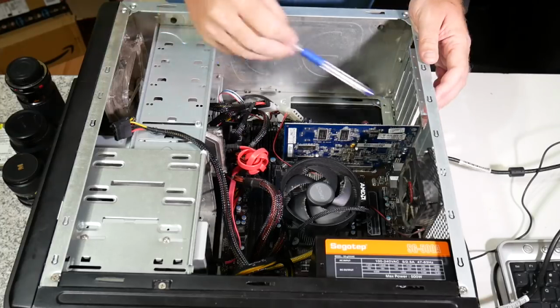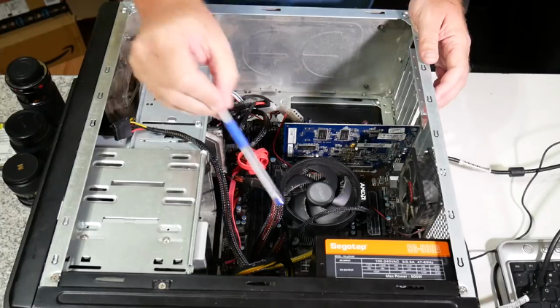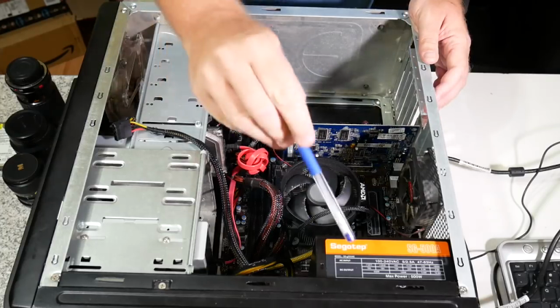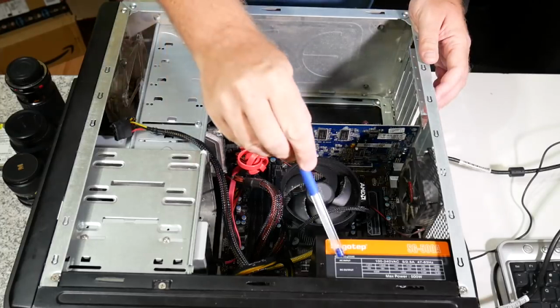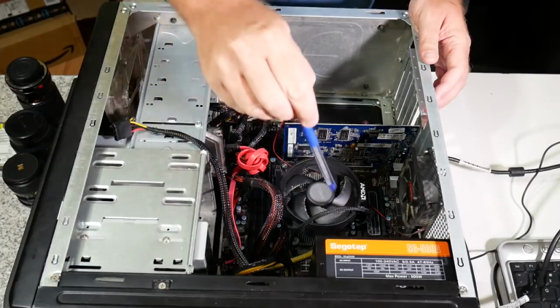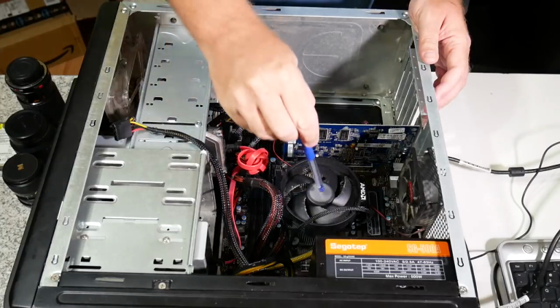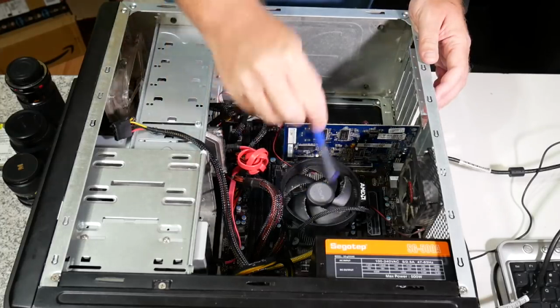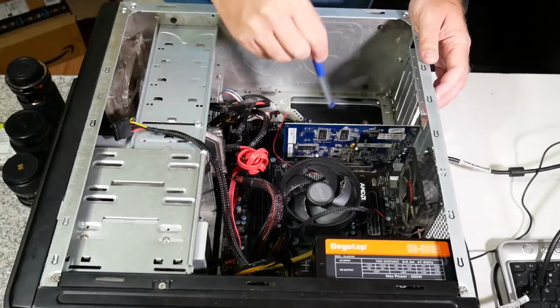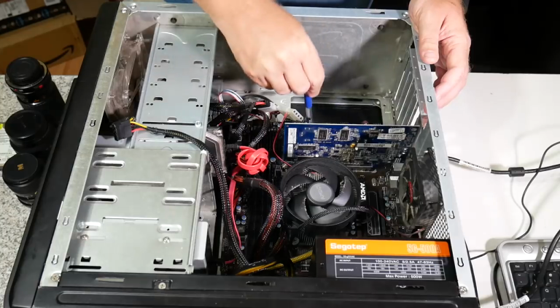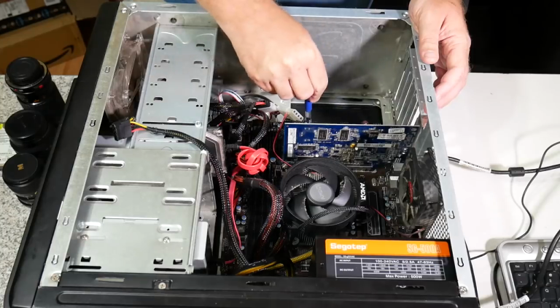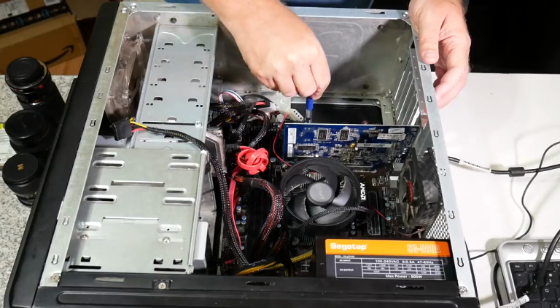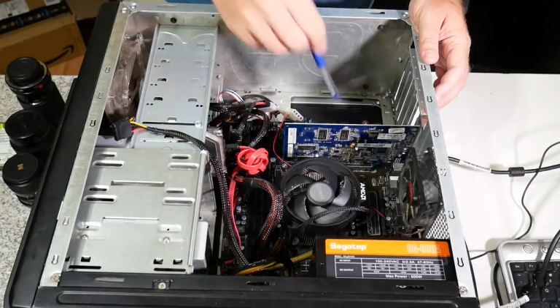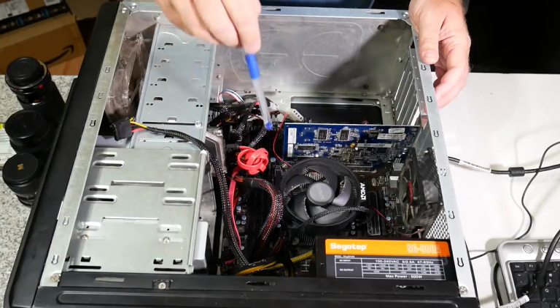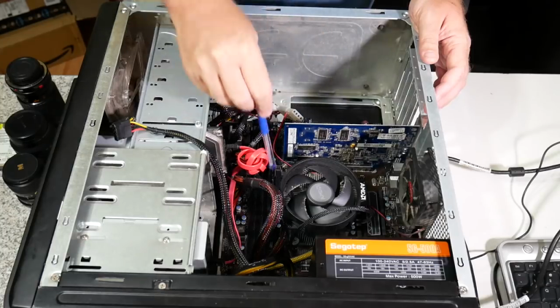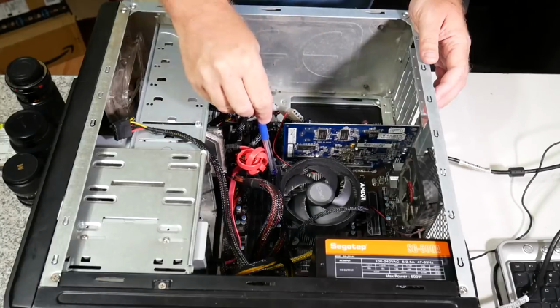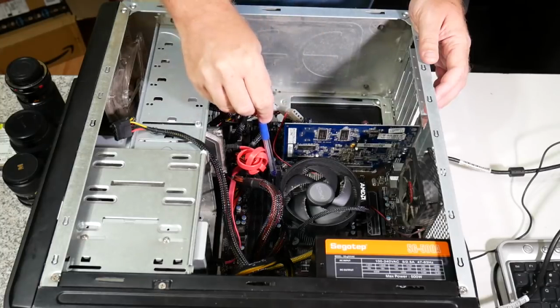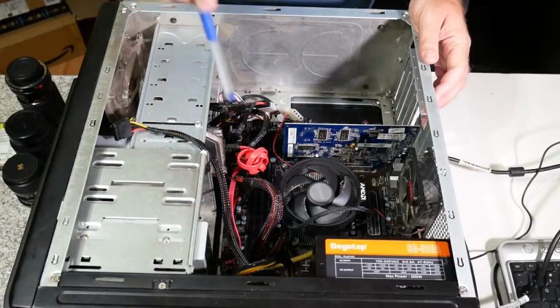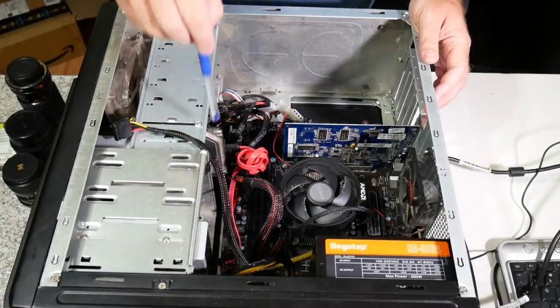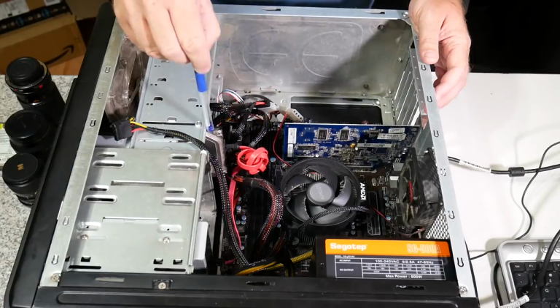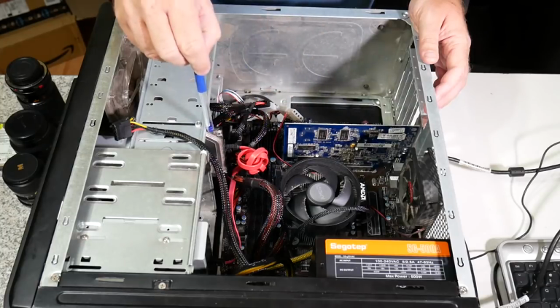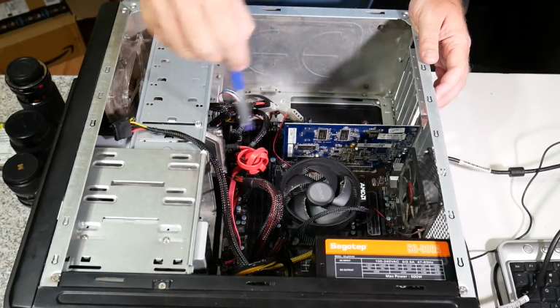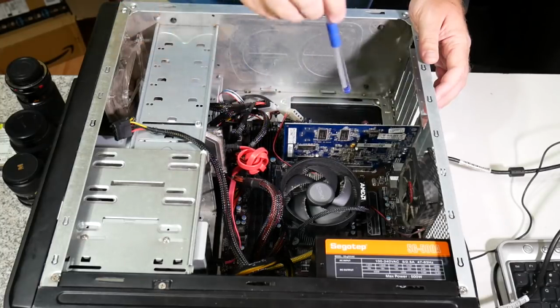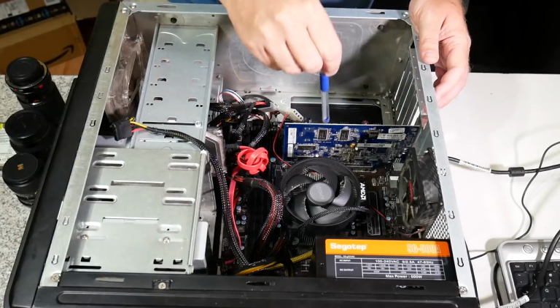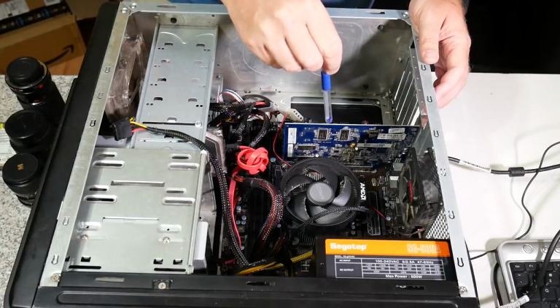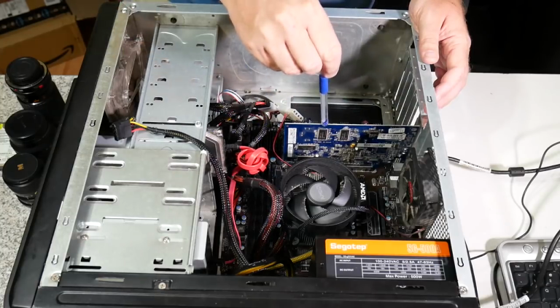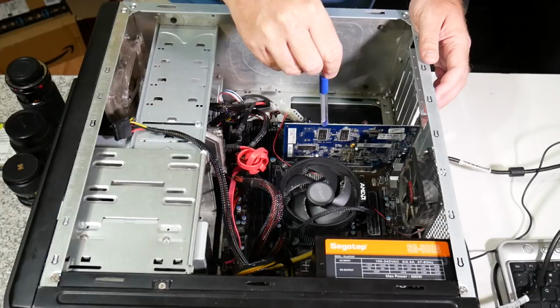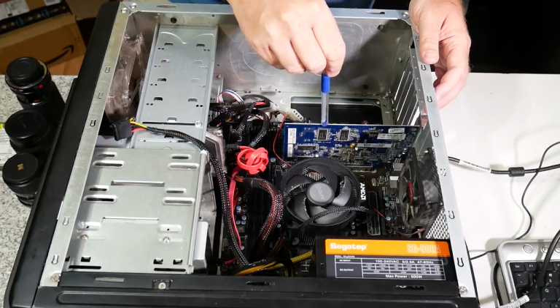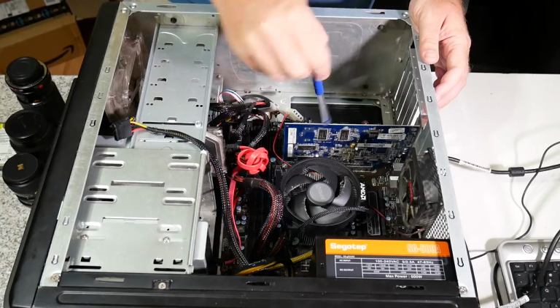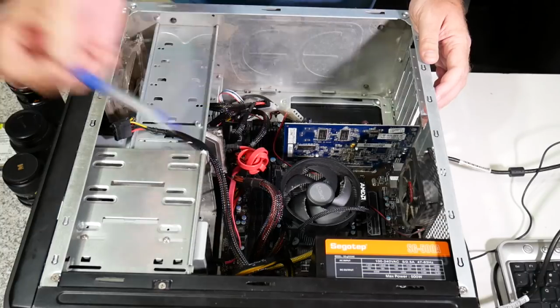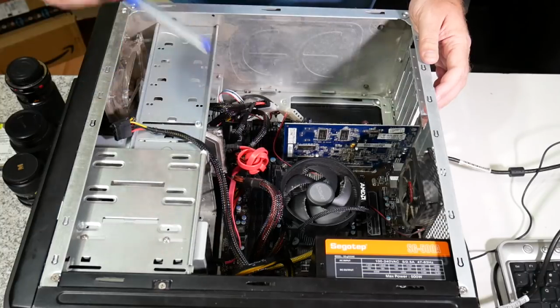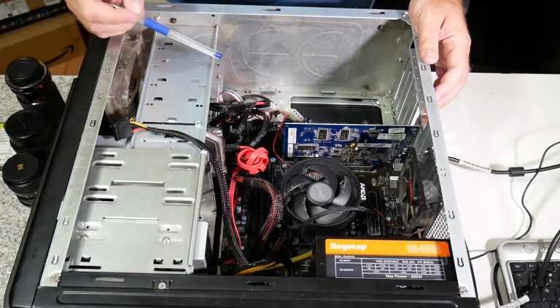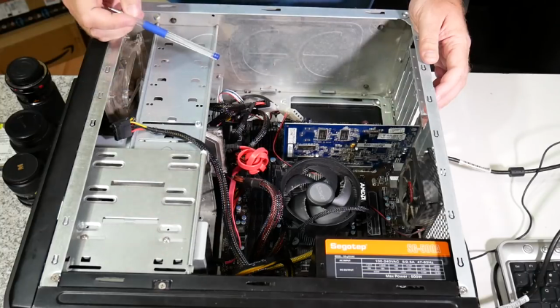So in summary: keep the power supply, keep the CPU, keep the motherboard, upgrade the memory, upgrade the storage, upgrade the graphics. And I think that's it.